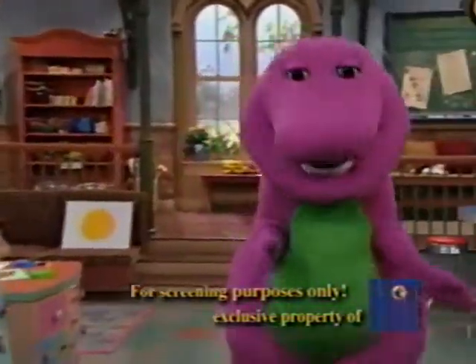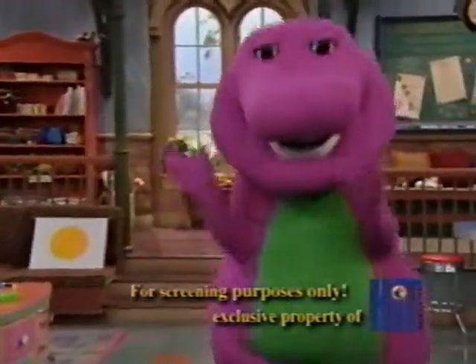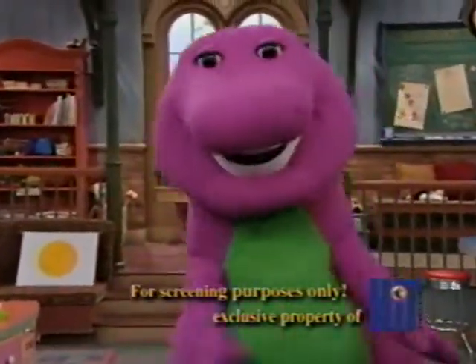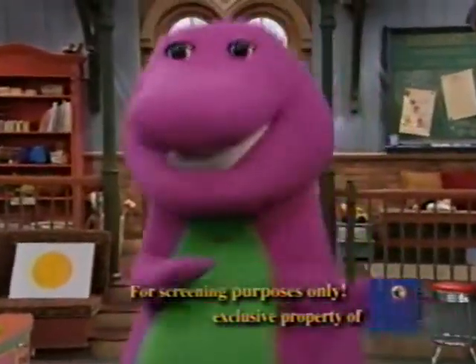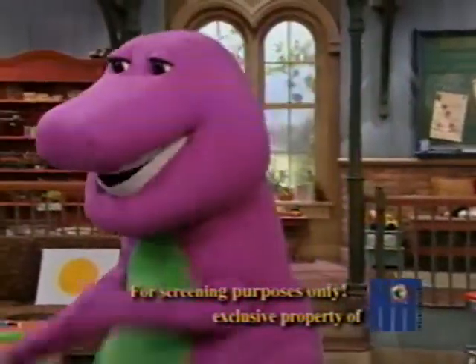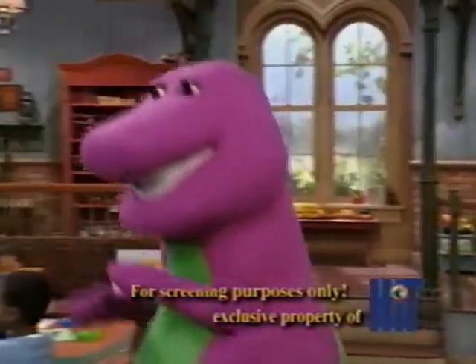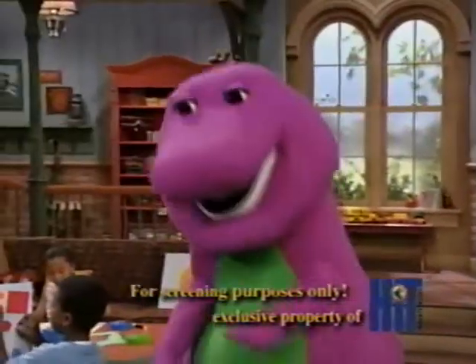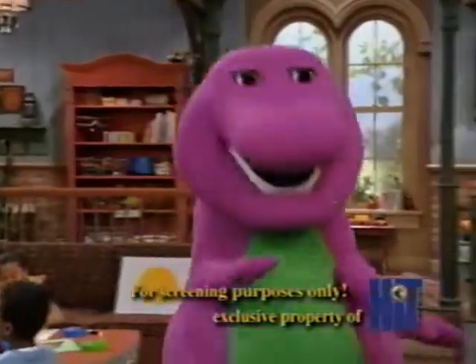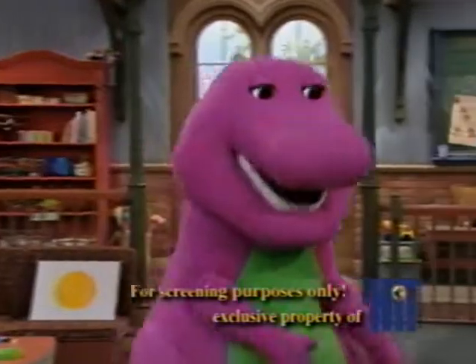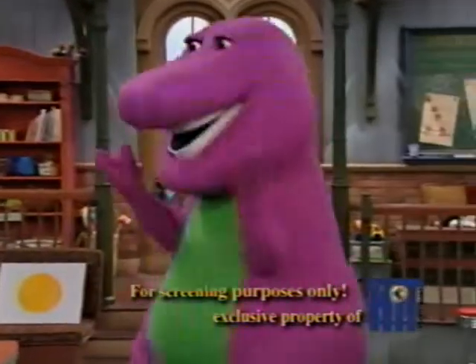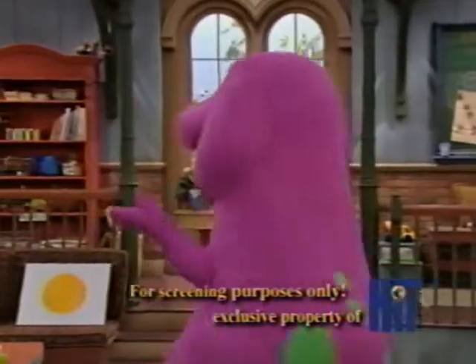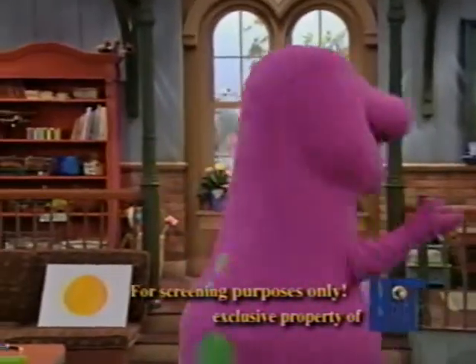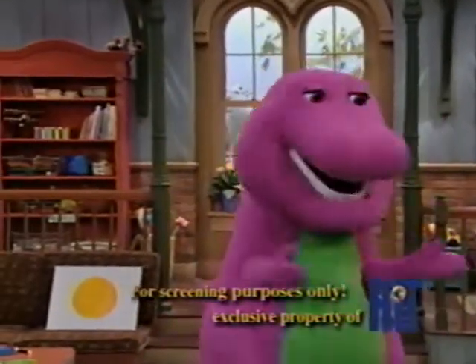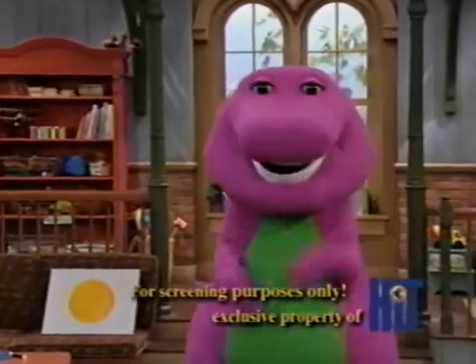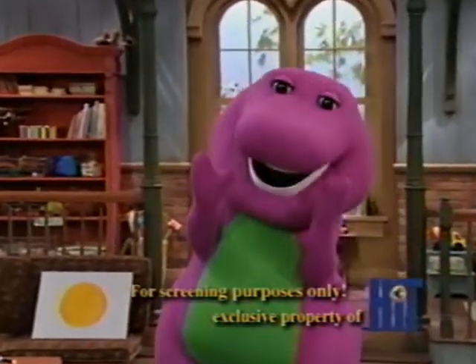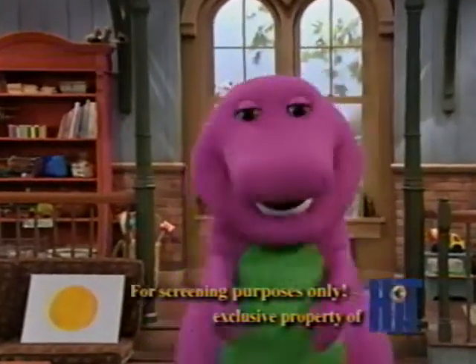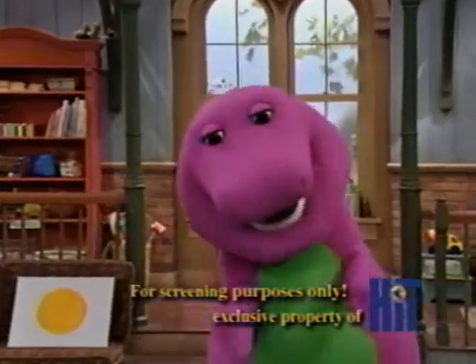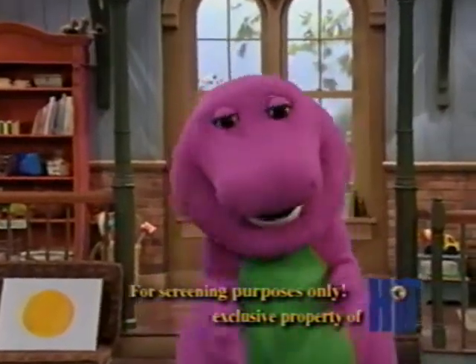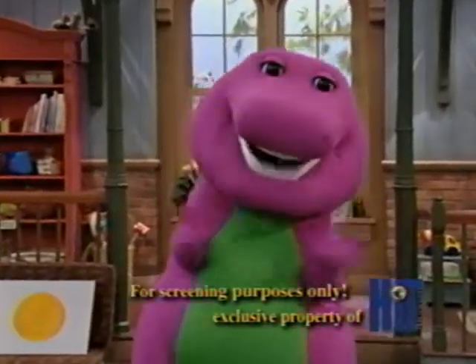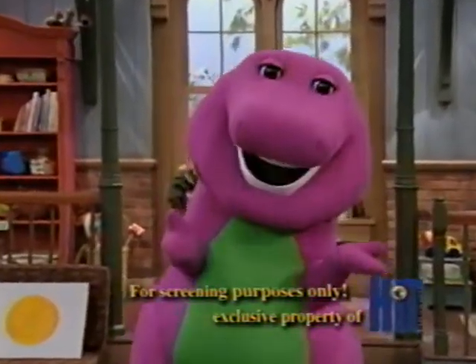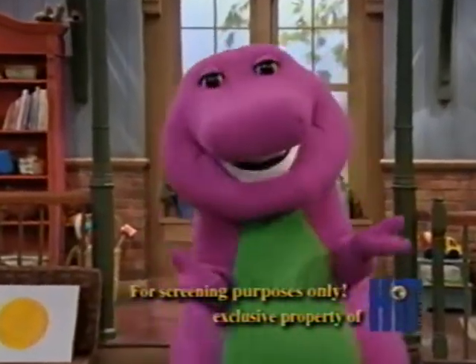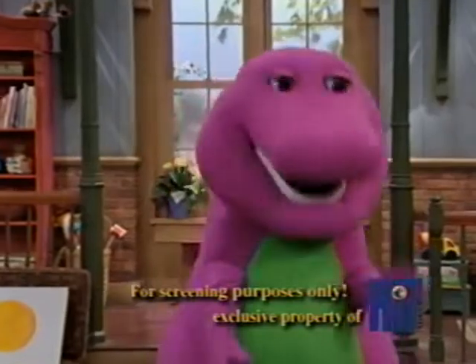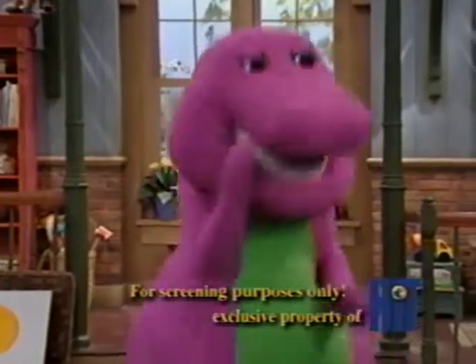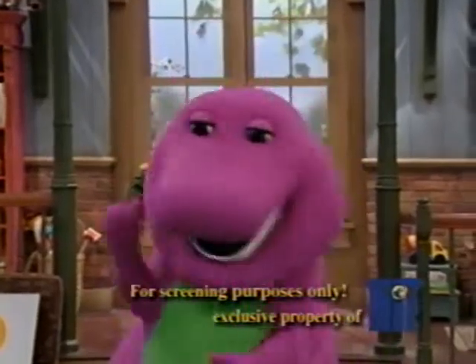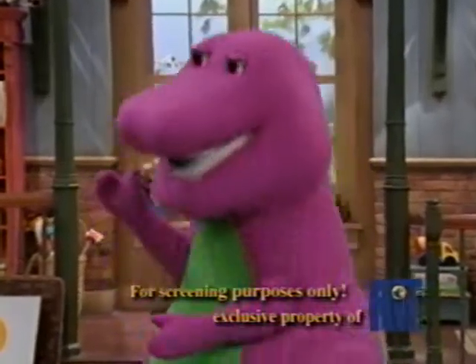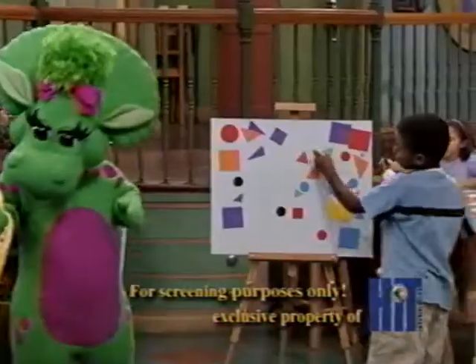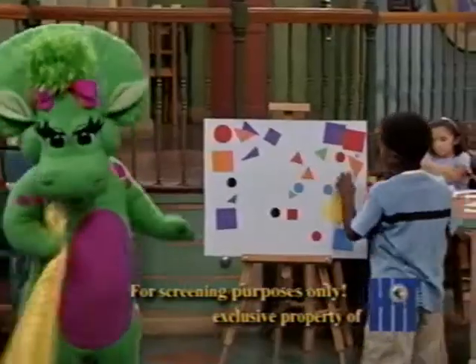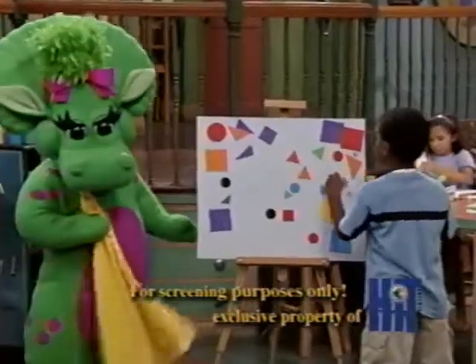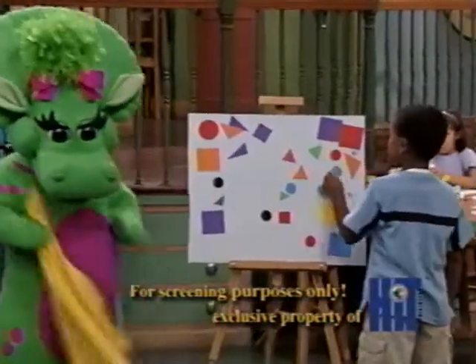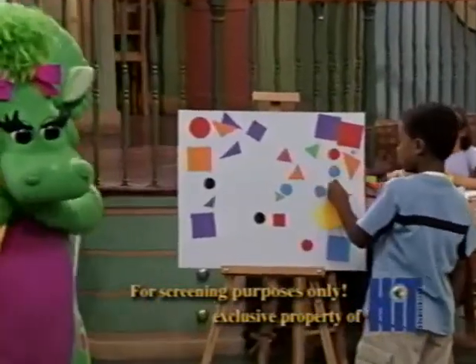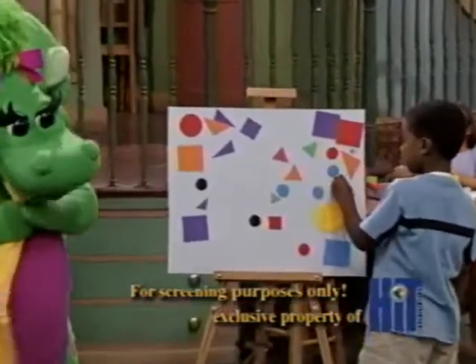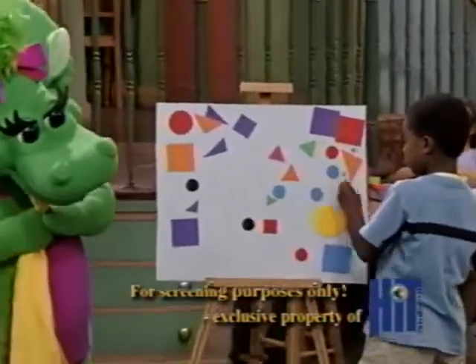It's a wonderful world of shapes. It's a beautiful place to be. Take a look around from the sky to the ground at the shapes that you can see. Oh, the different shapes you'll see.